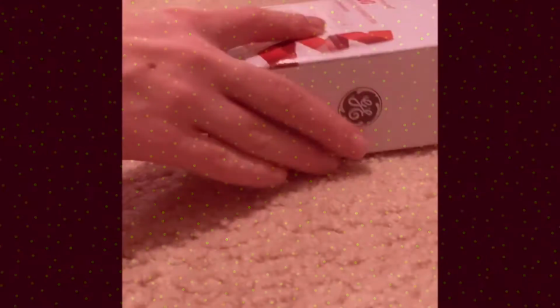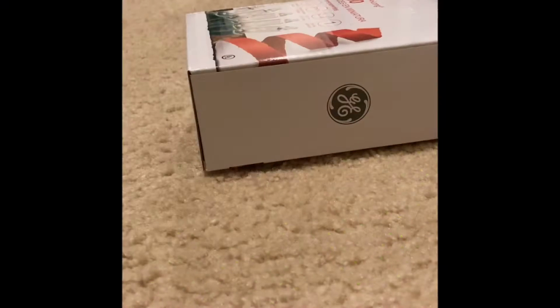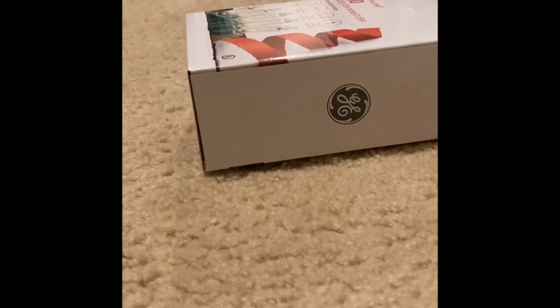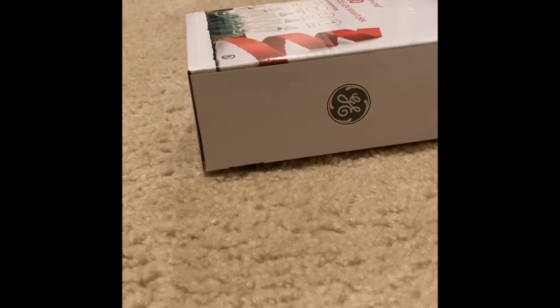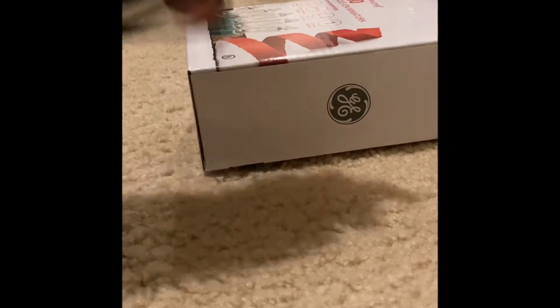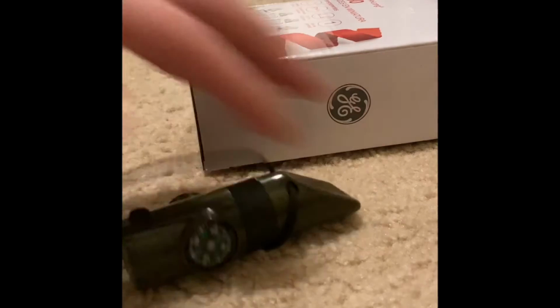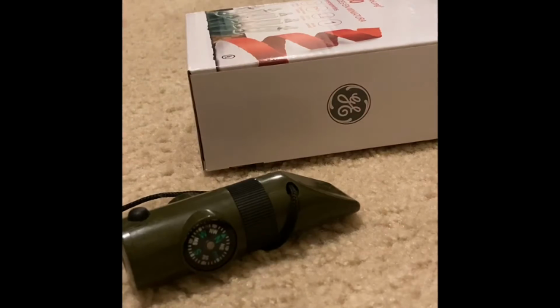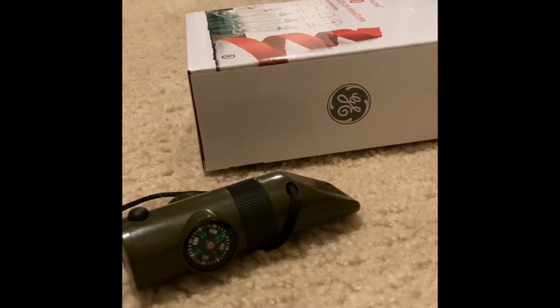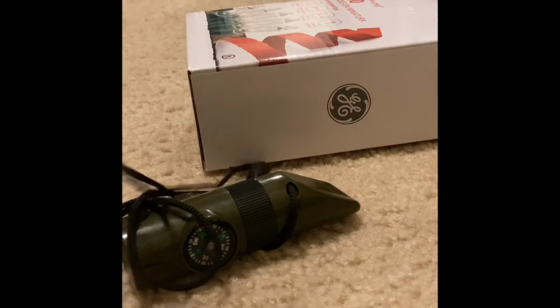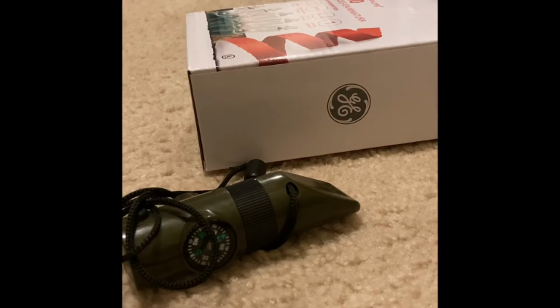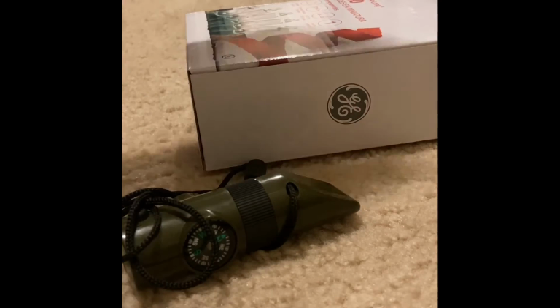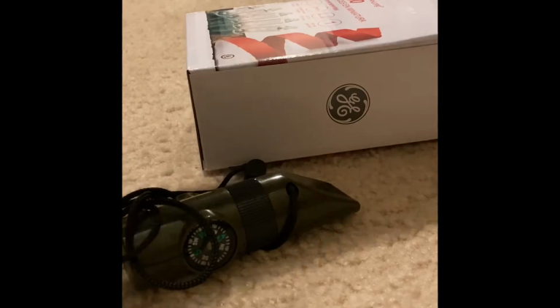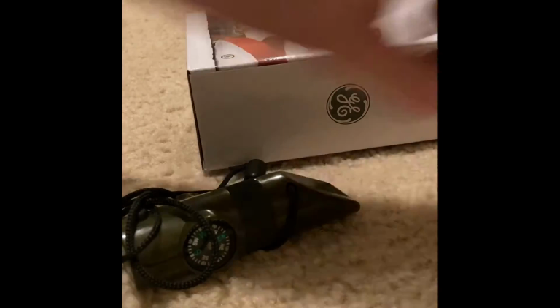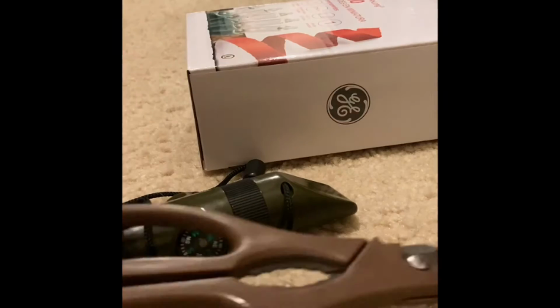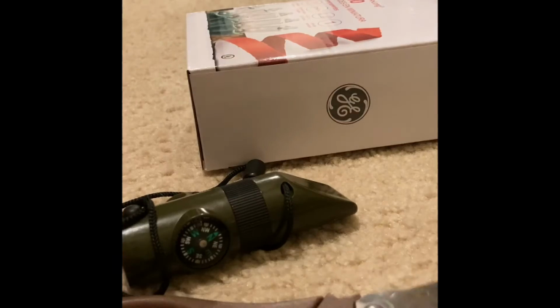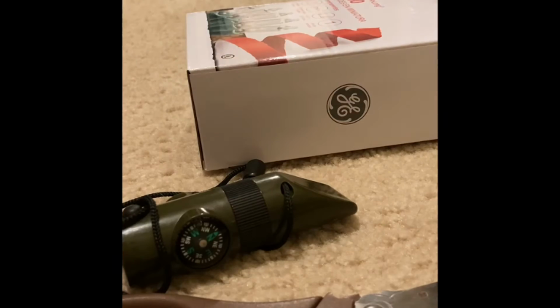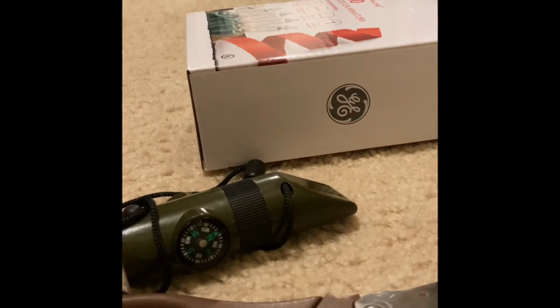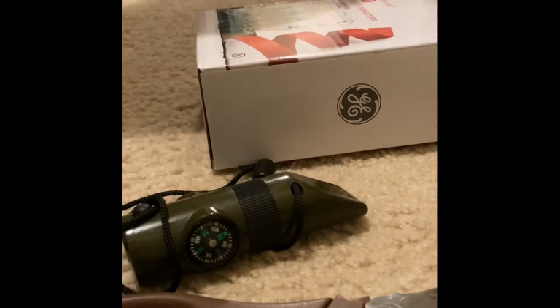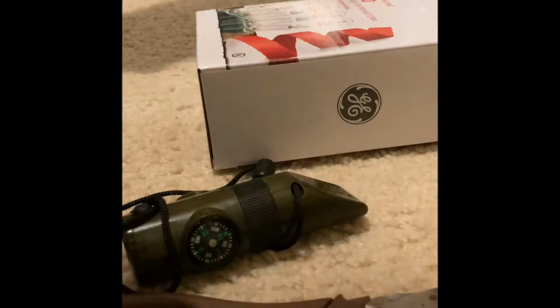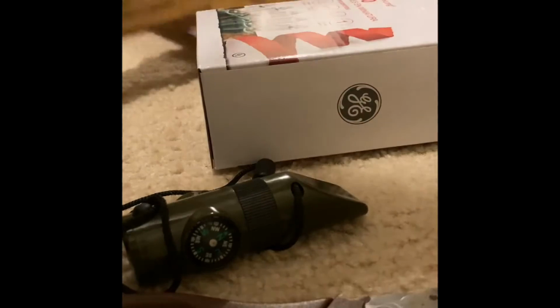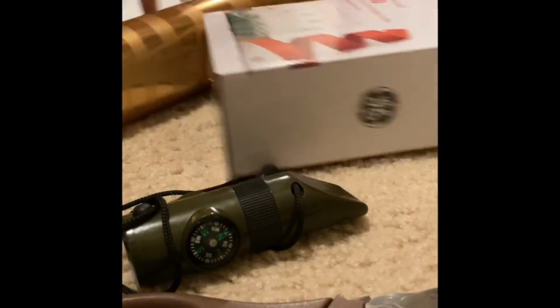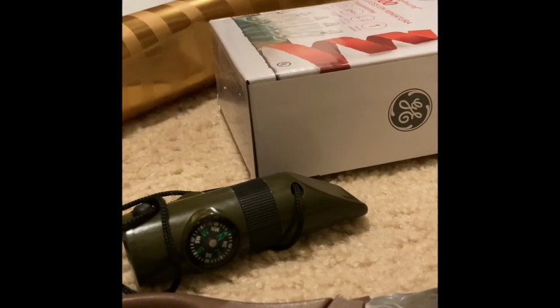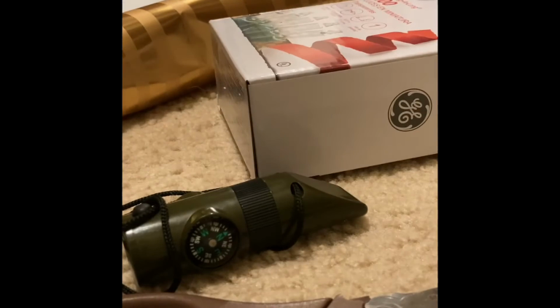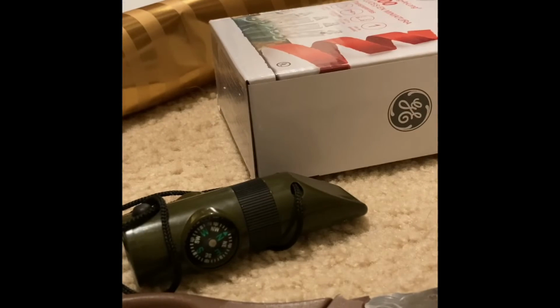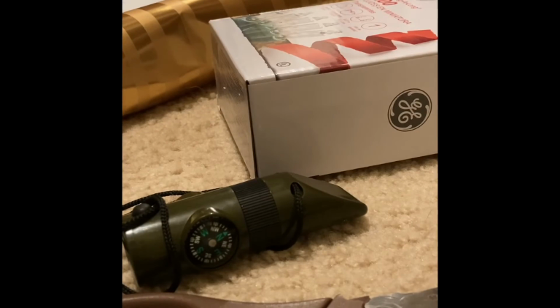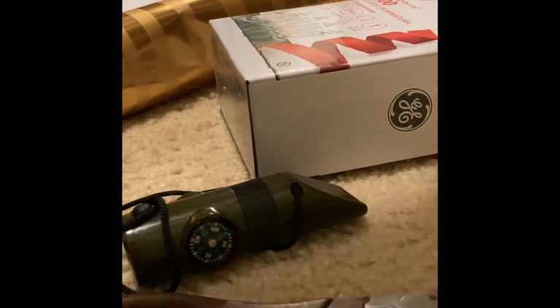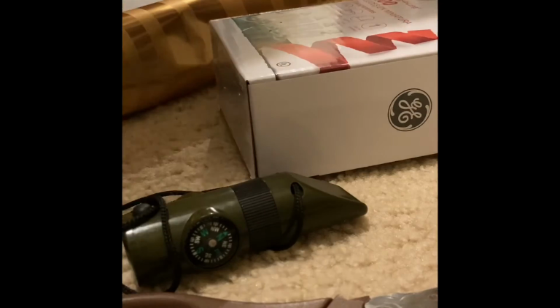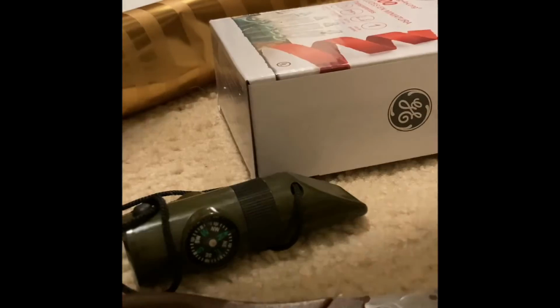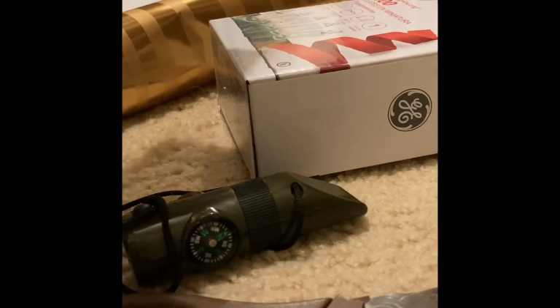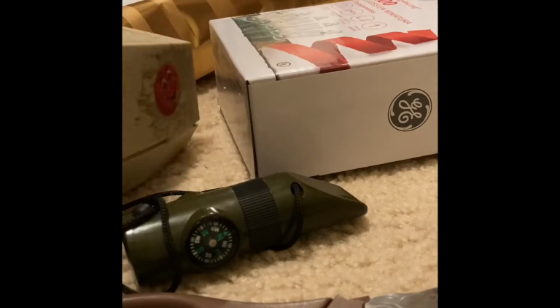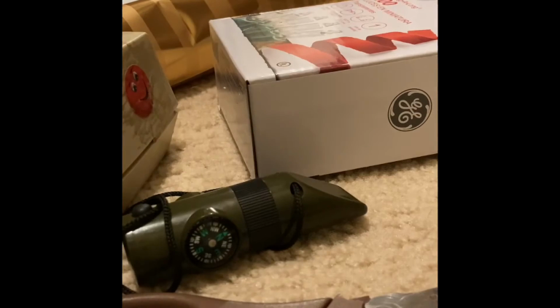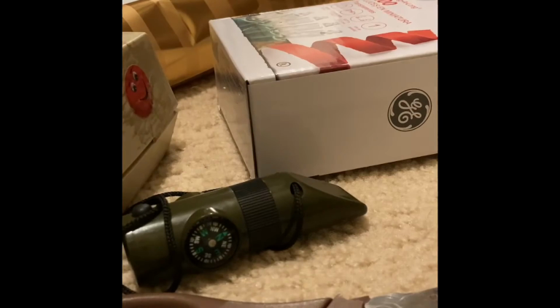For a start, you need a box if necessary, your present of course, you will need scissors, you will need wrapping paper, and you will need tape.